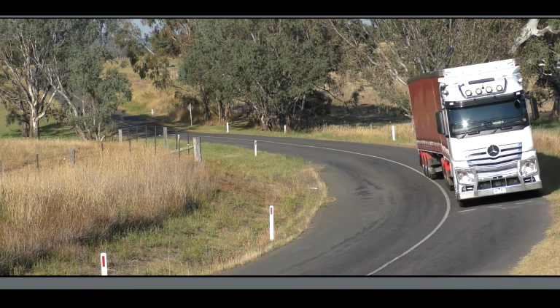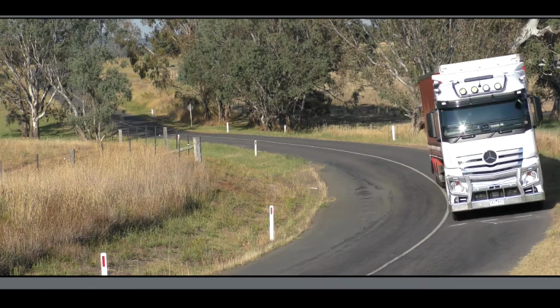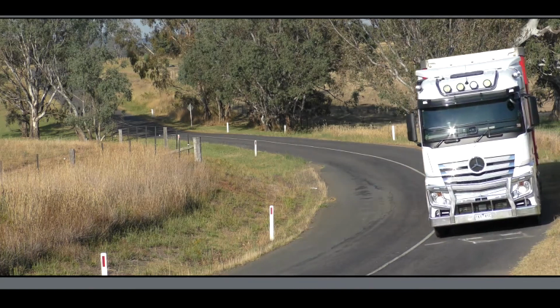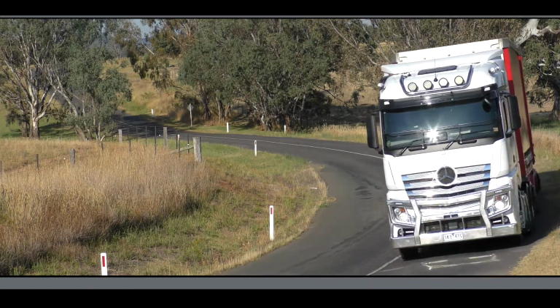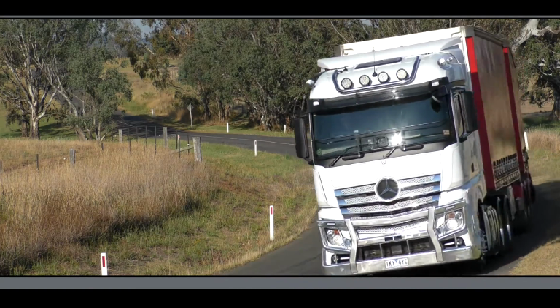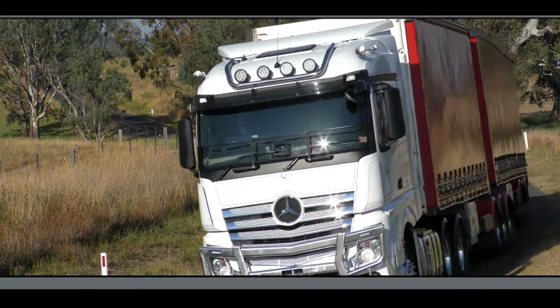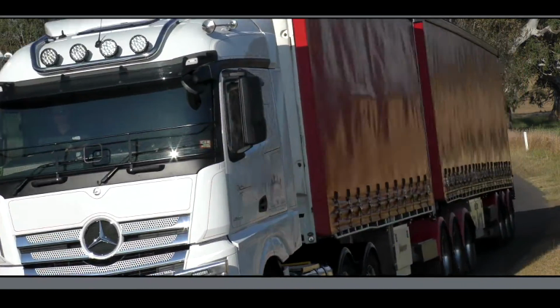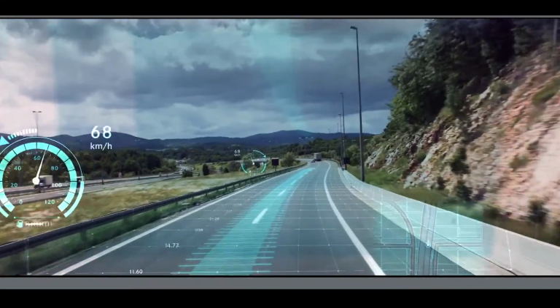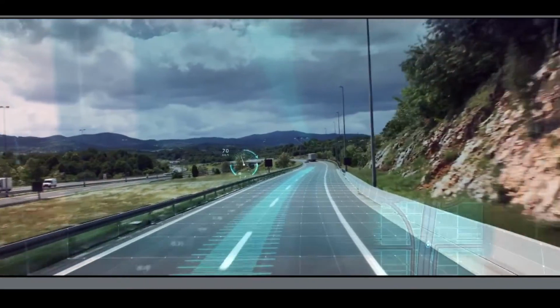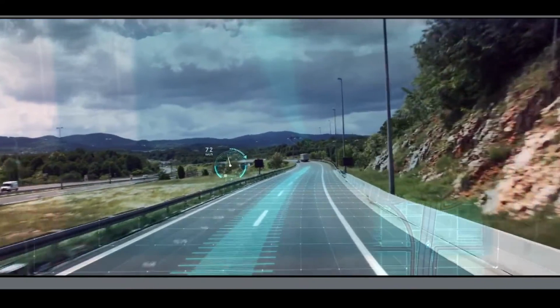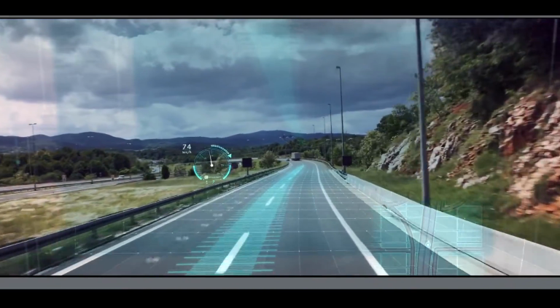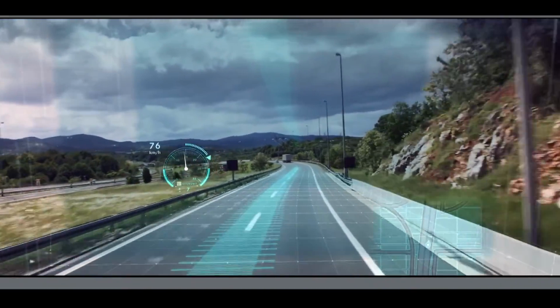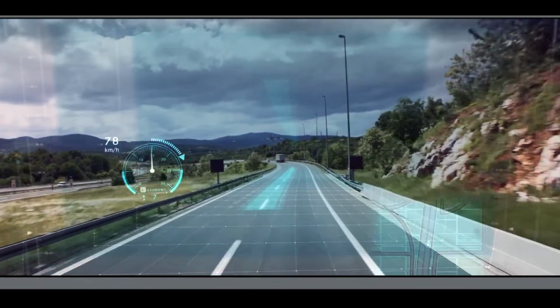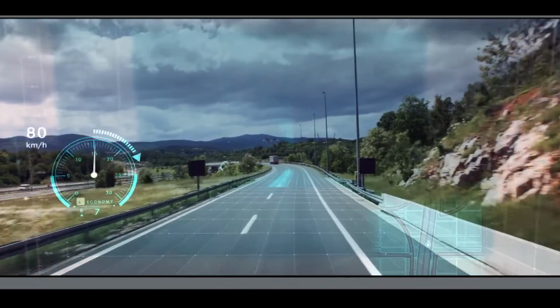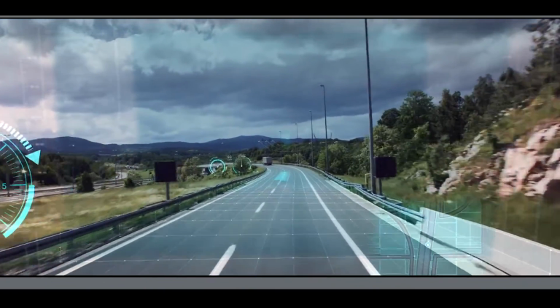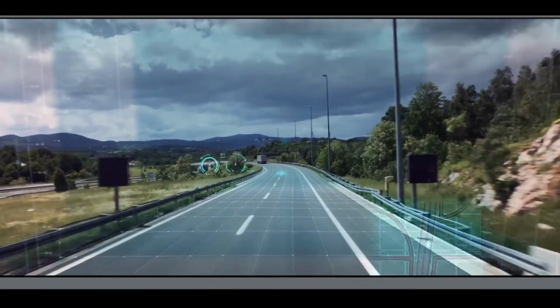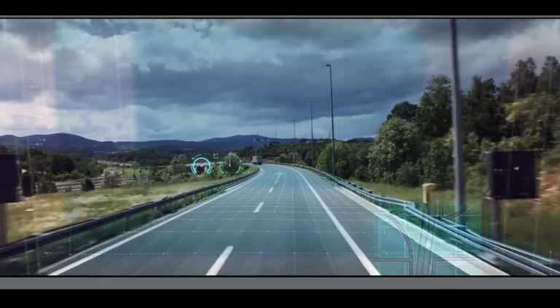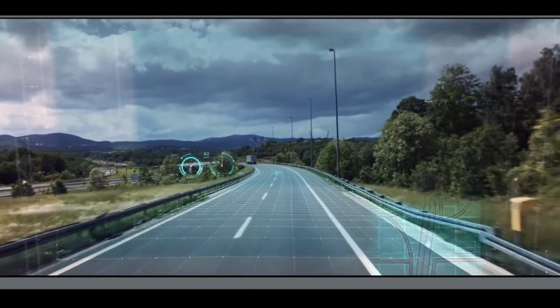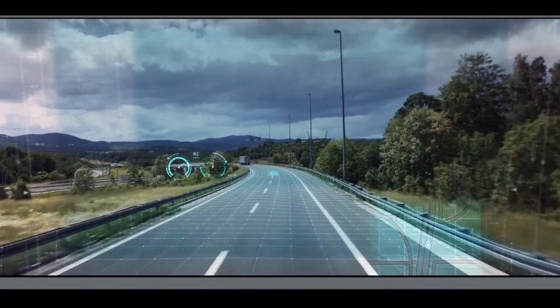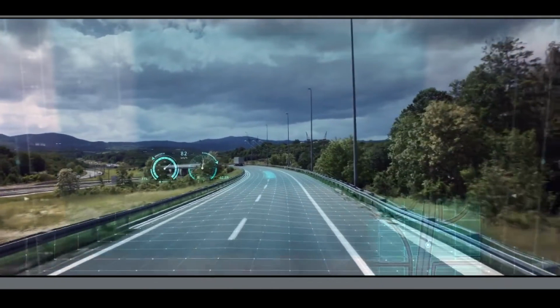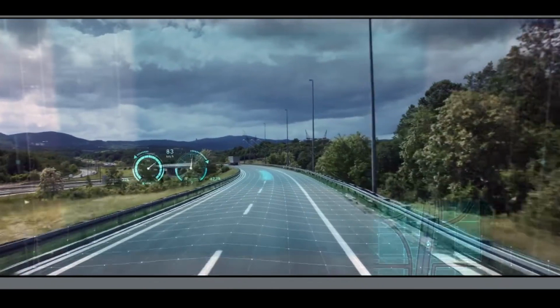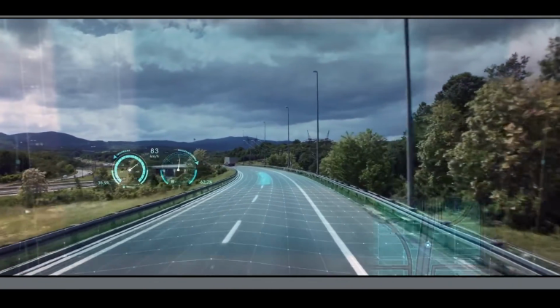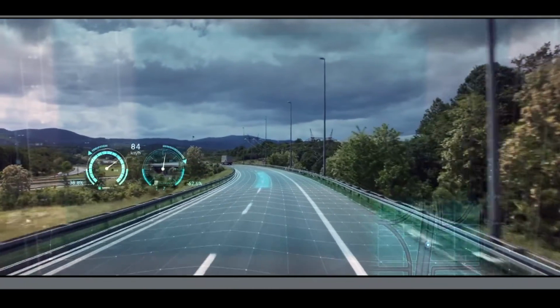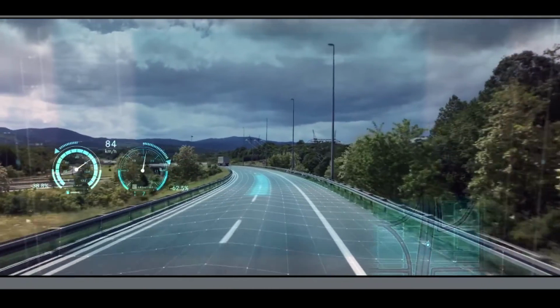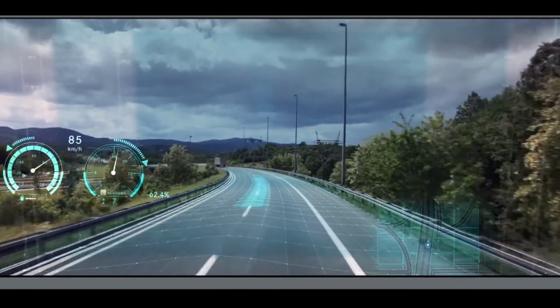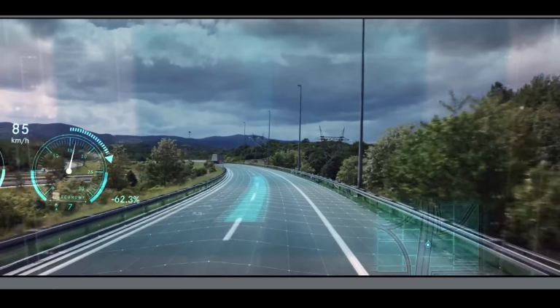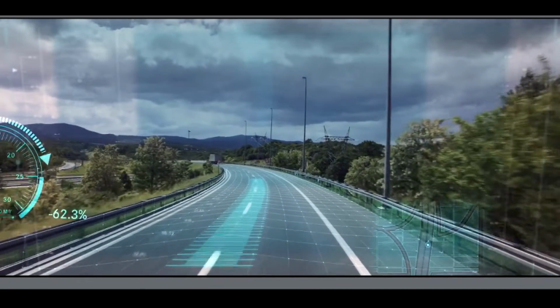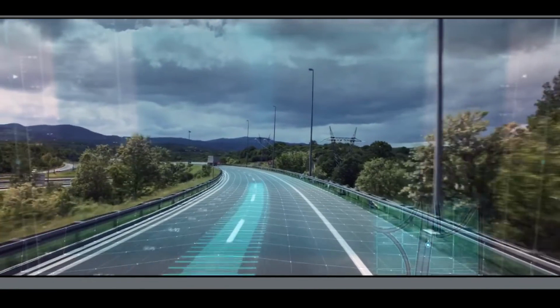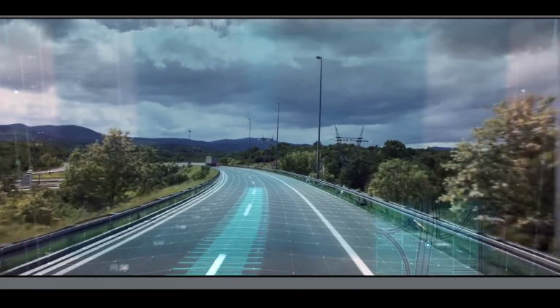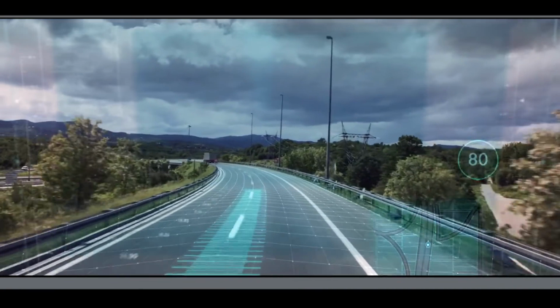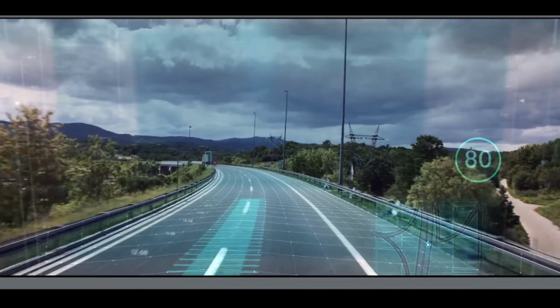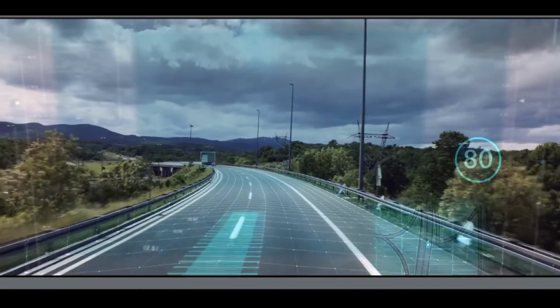The PPC system uses digital roadmaps and GPS data to generate a digital horizon which is used to optimise gear shift points, gear selection and cruise control speed up to 2km ahead.